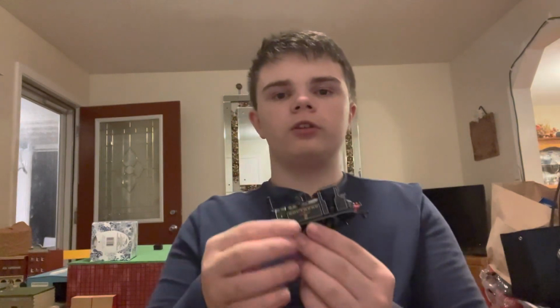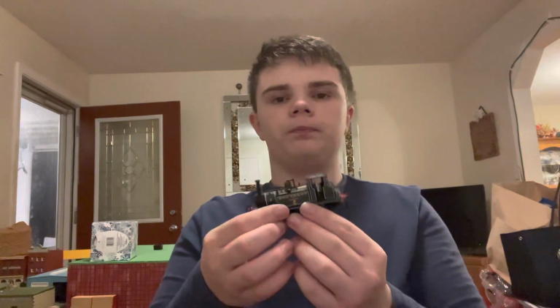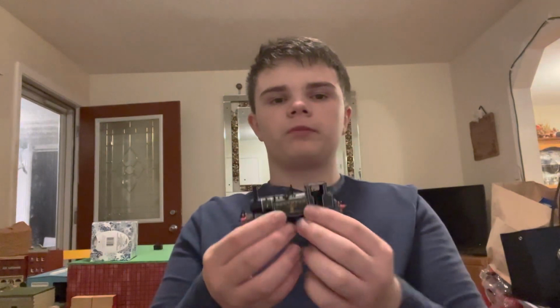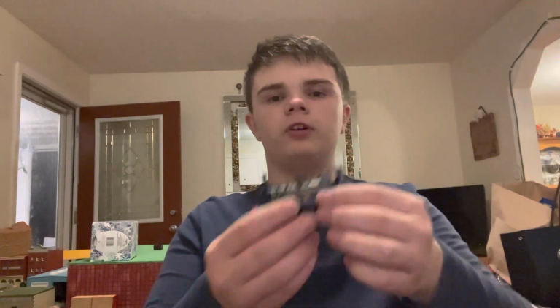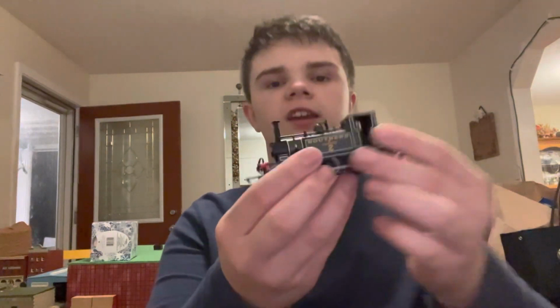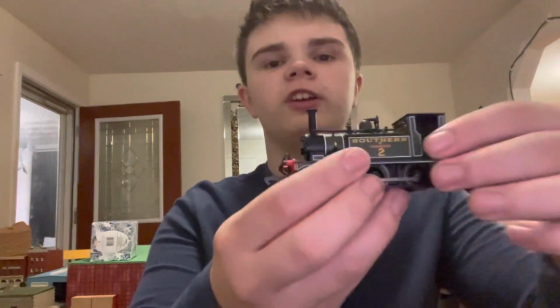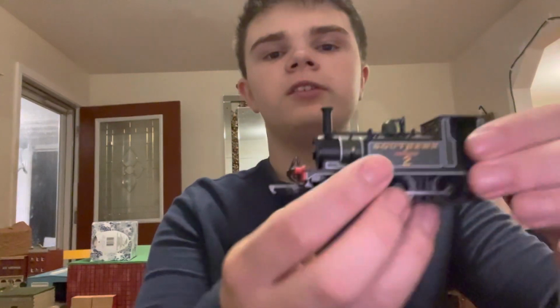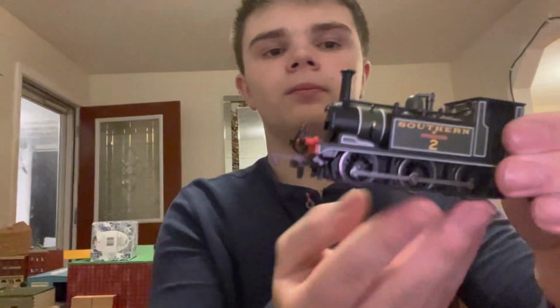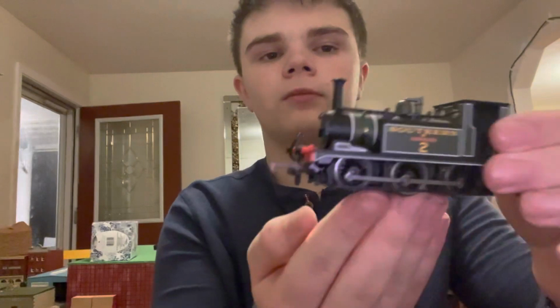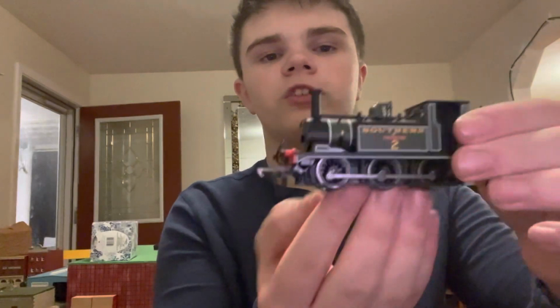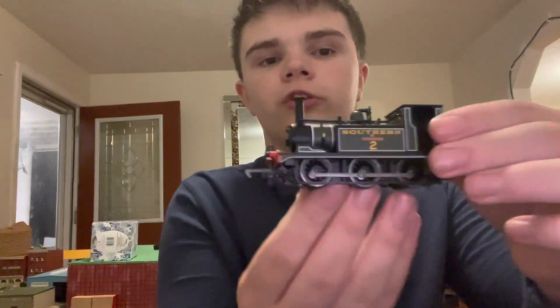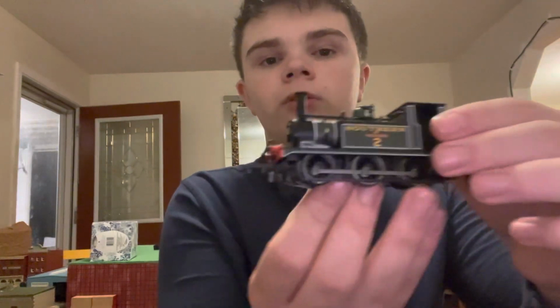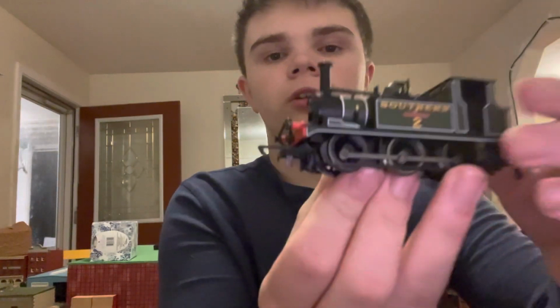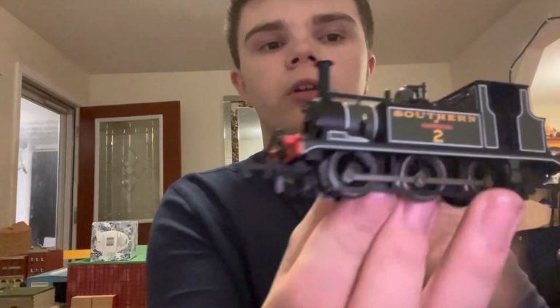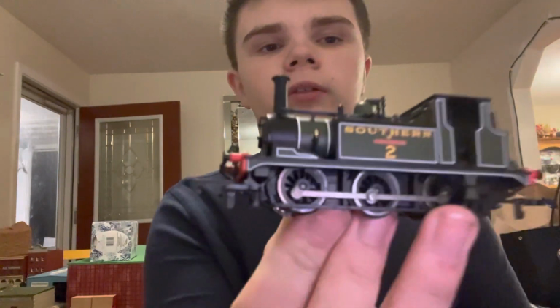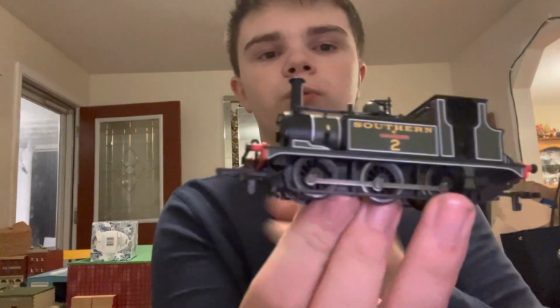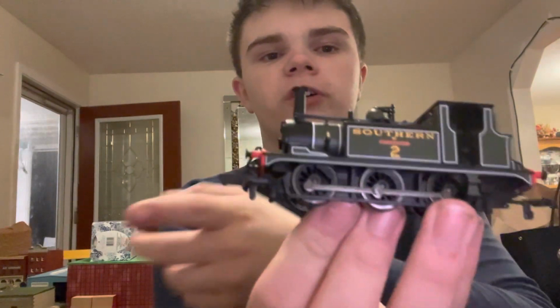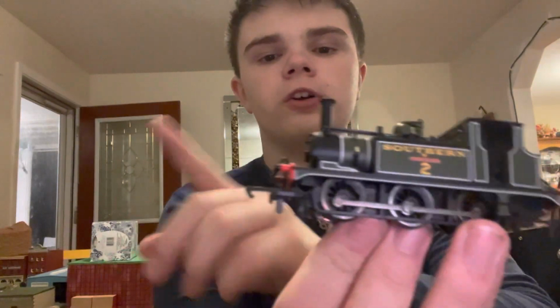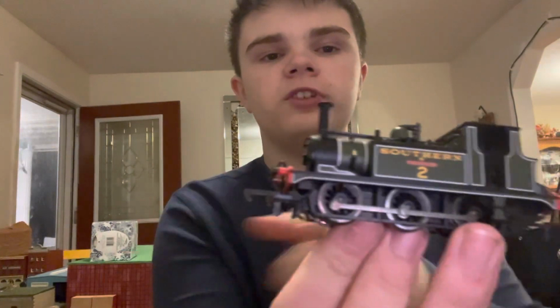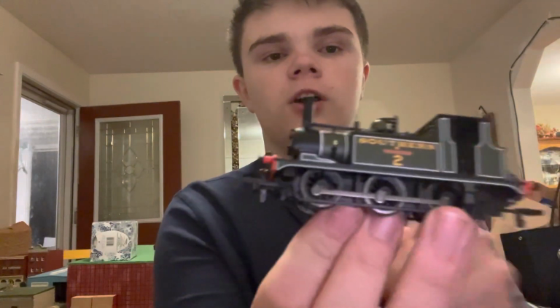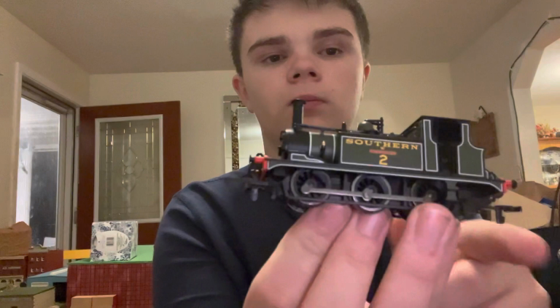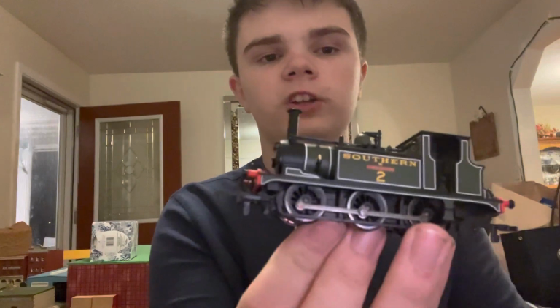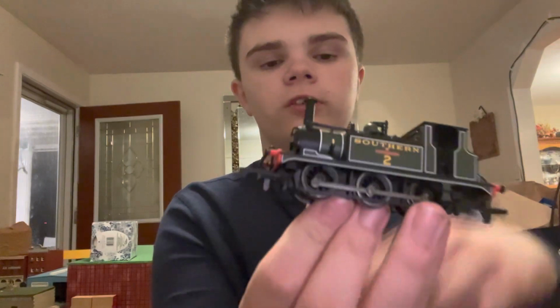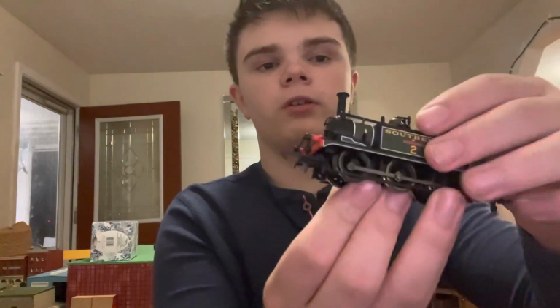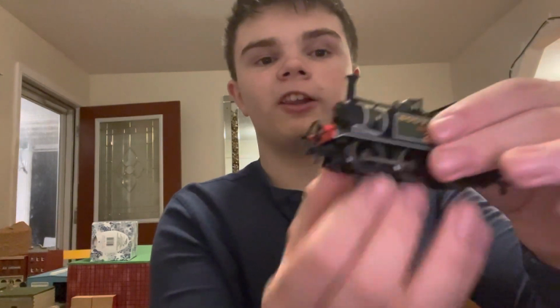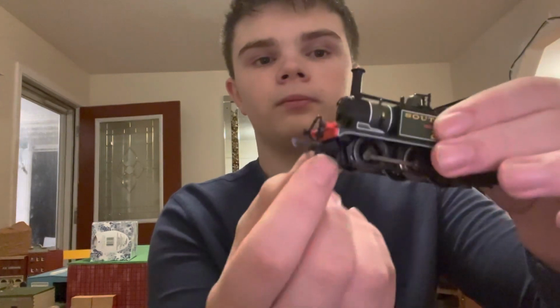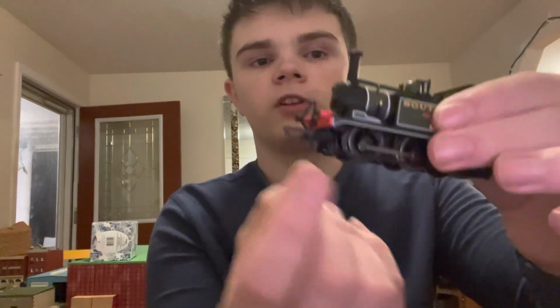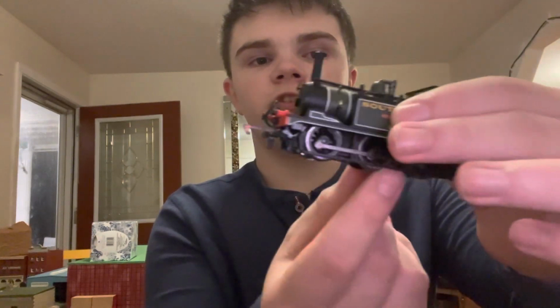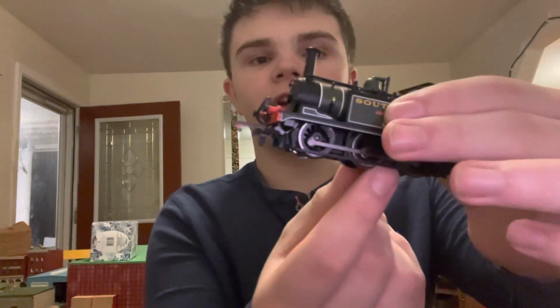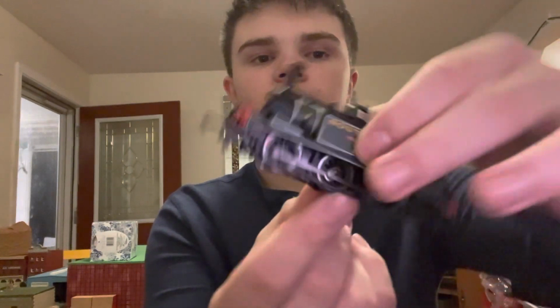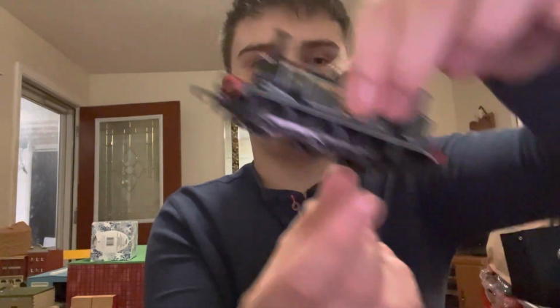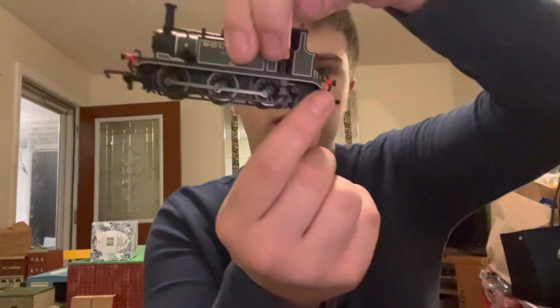So on a tank engine like this, which is a British one, this is what is known as an 0-6-0, because zero pilot, six driving, zero trailing.